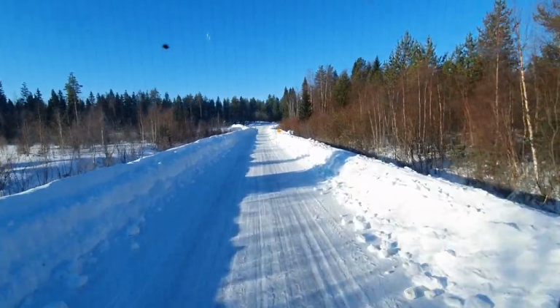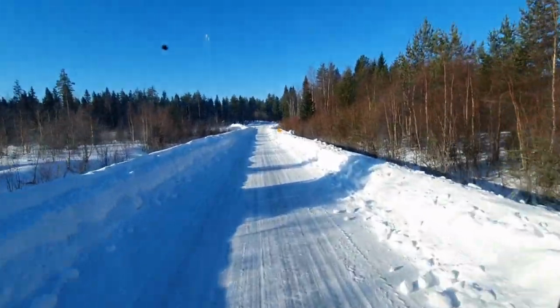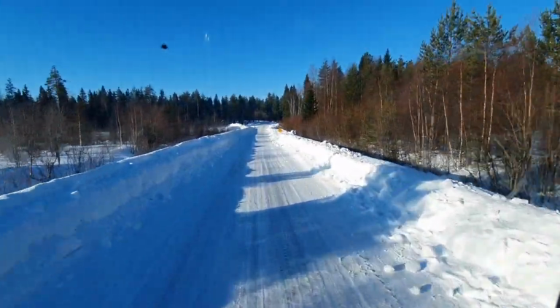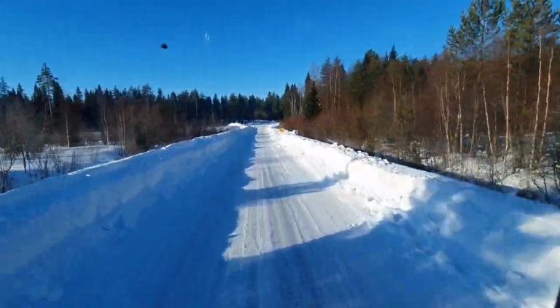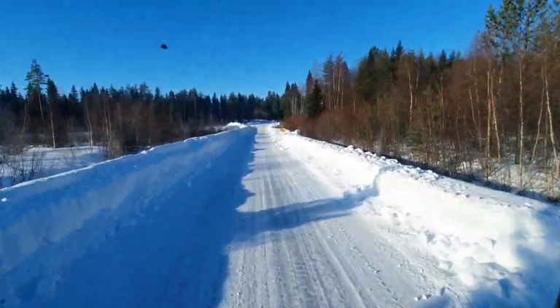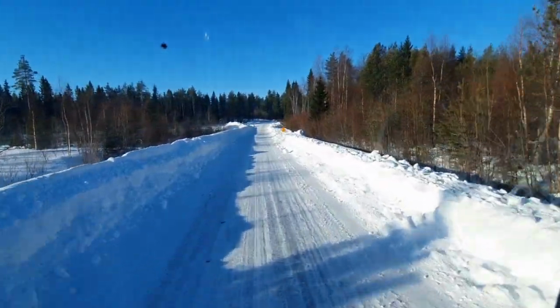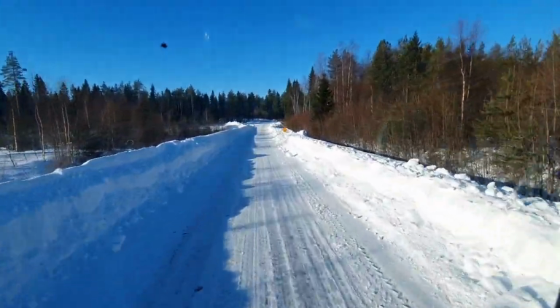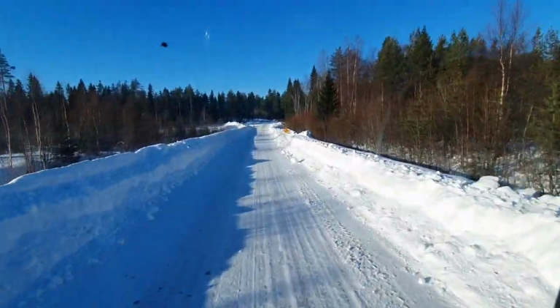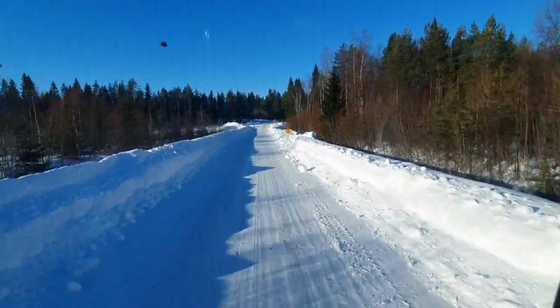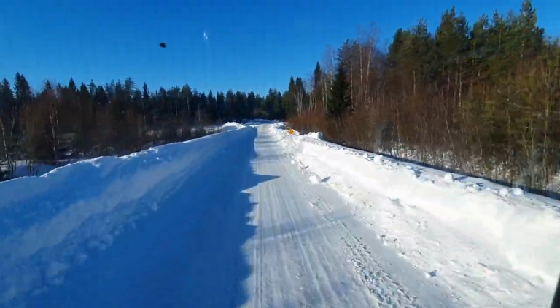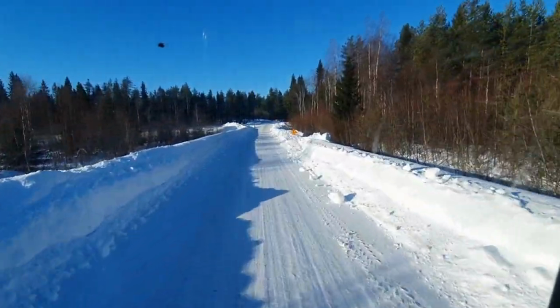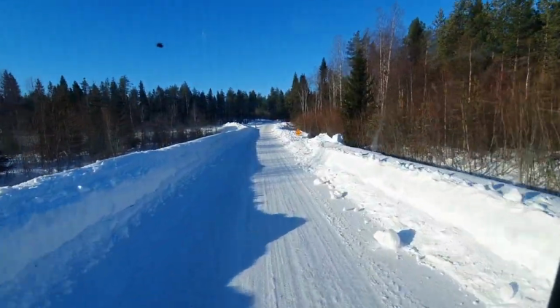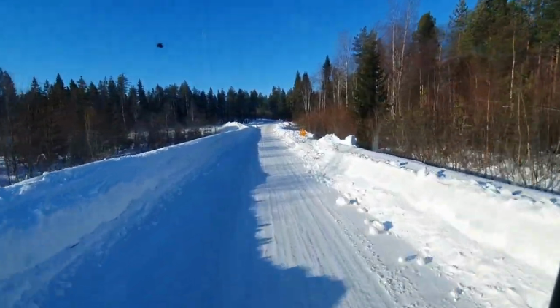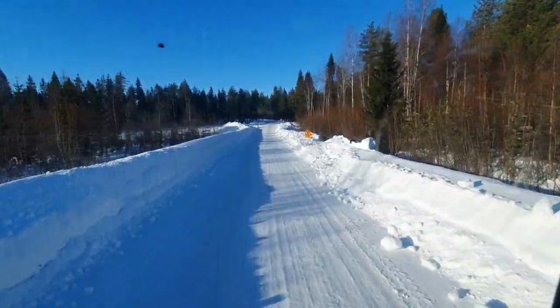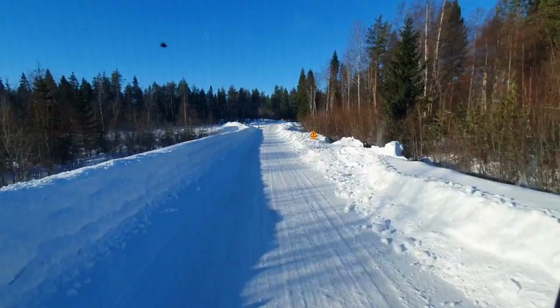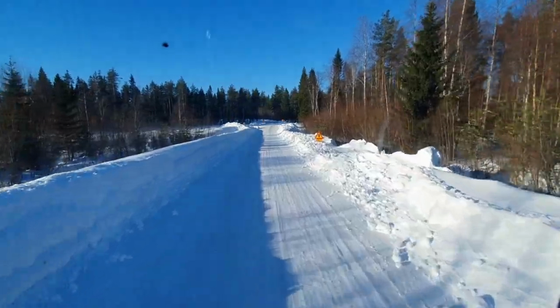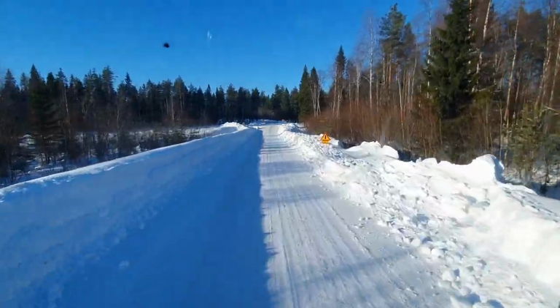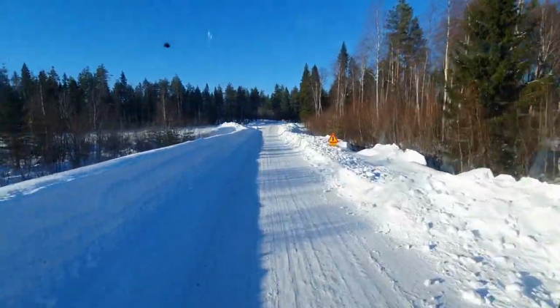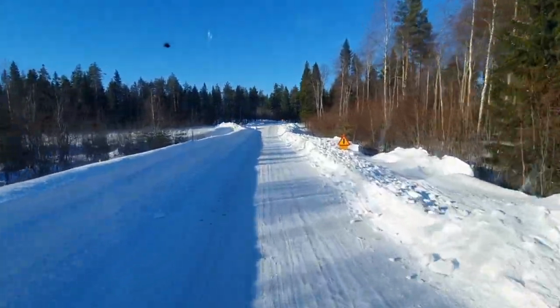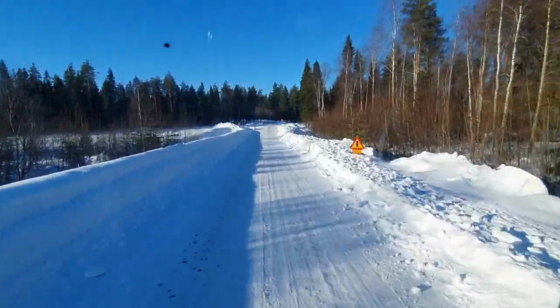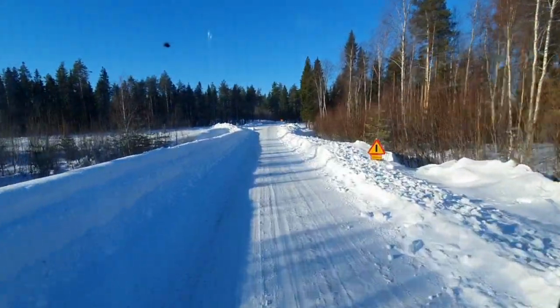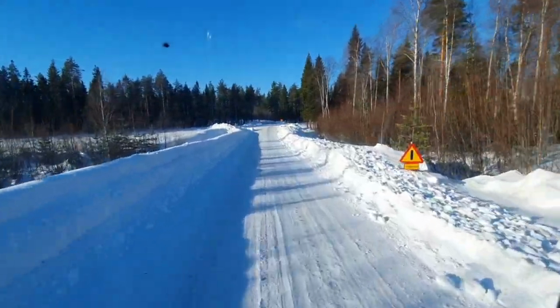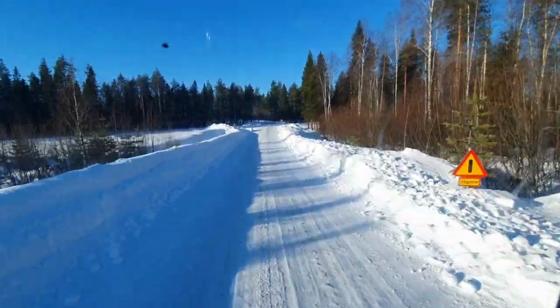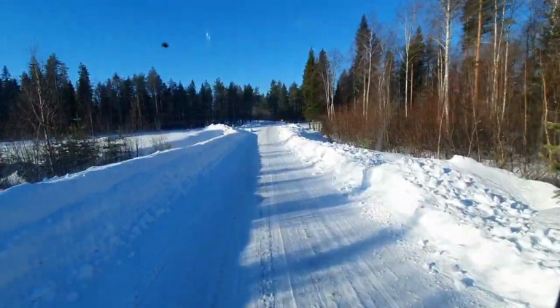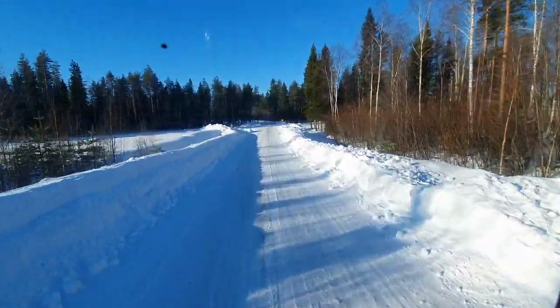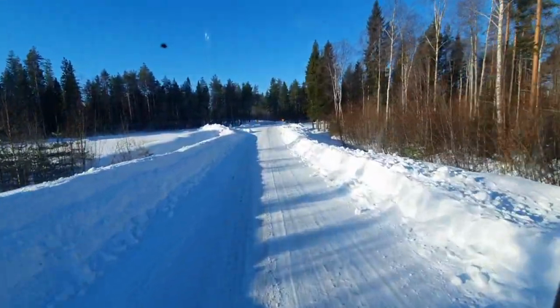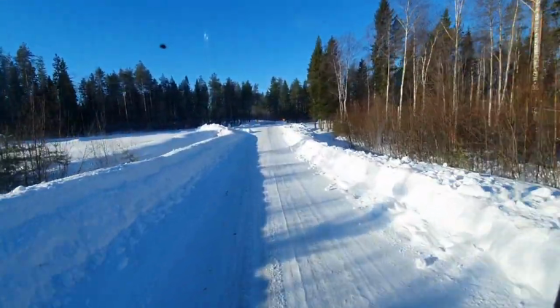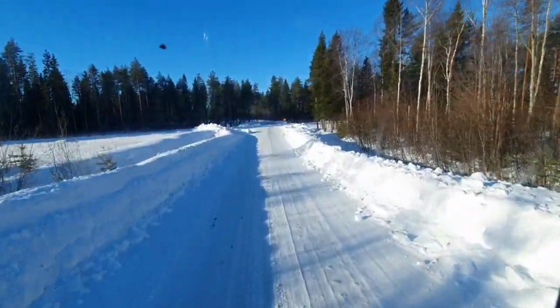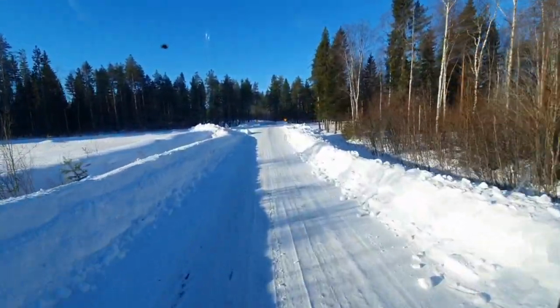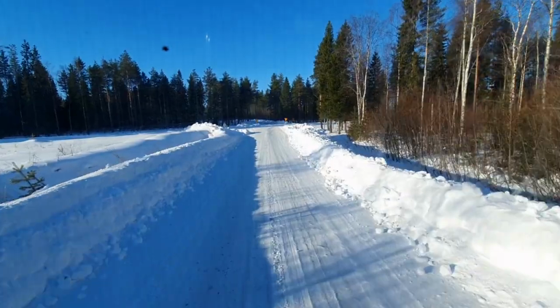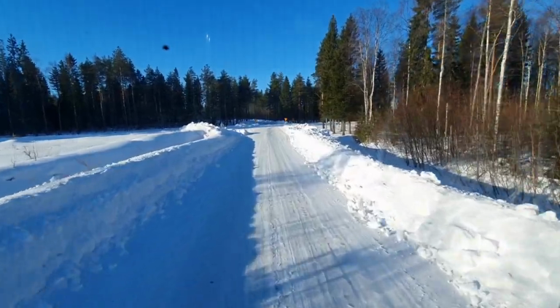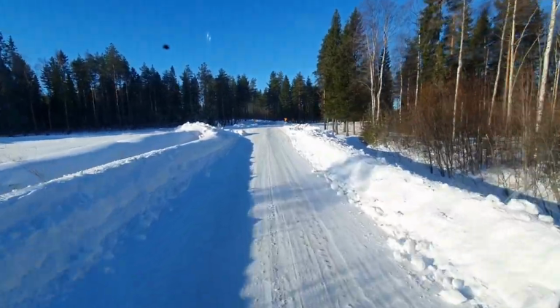We're hauling some 0.8 millimeter gravel to the top layer for the horses to run on. The rest of the track is already done from last year.